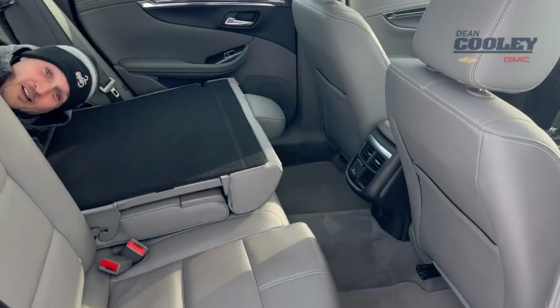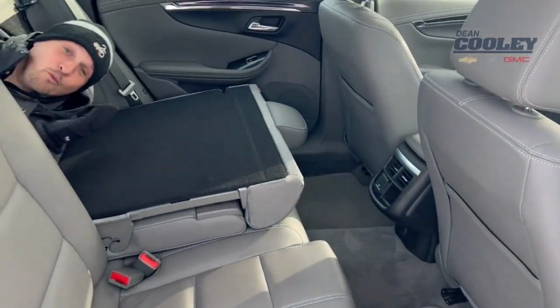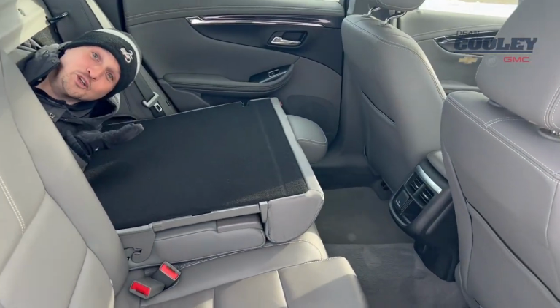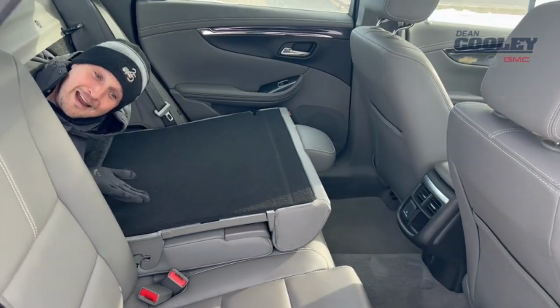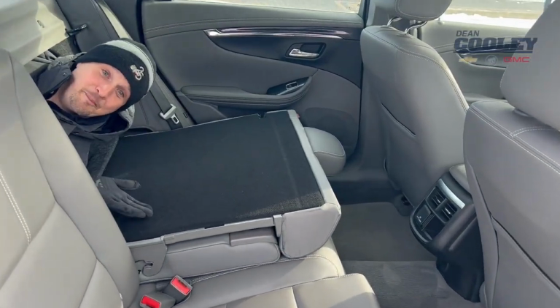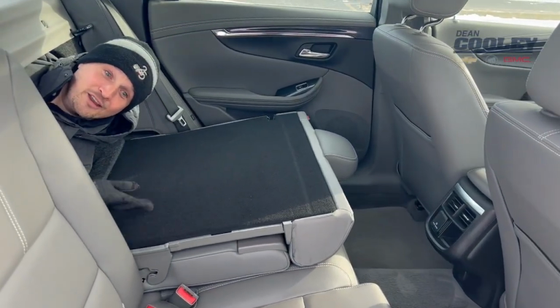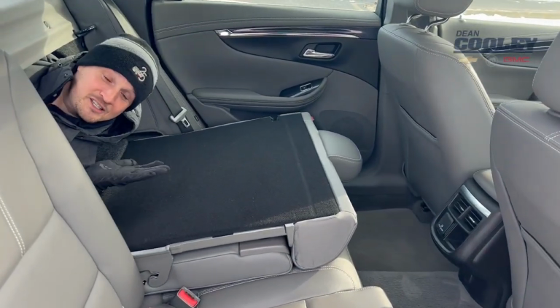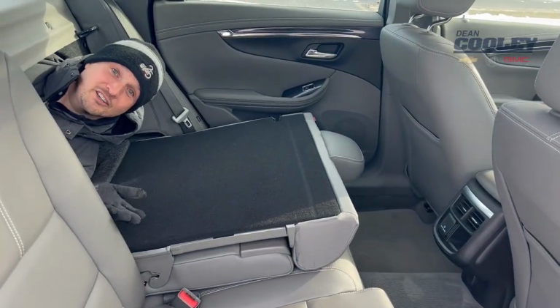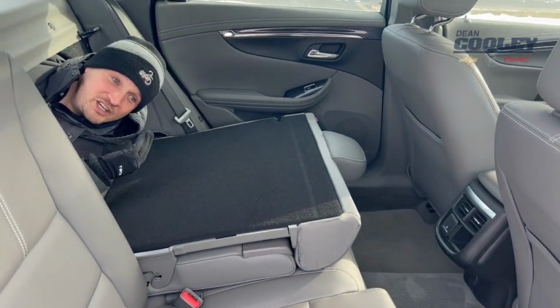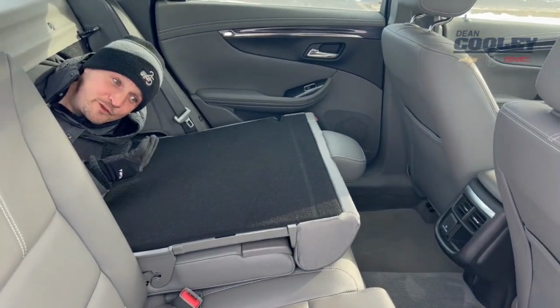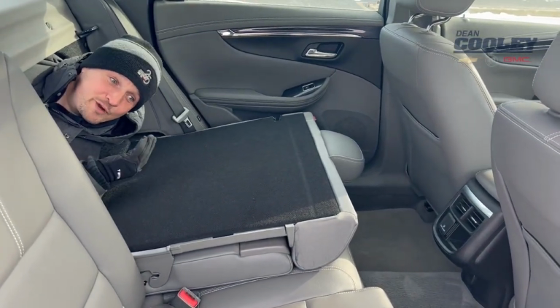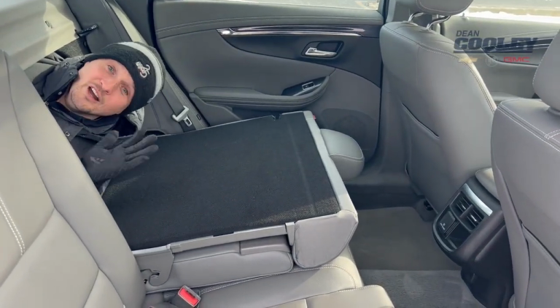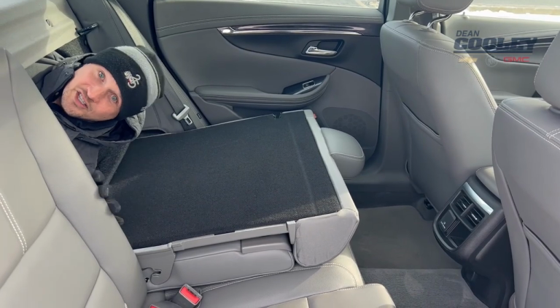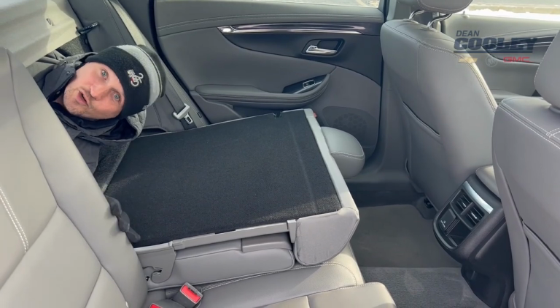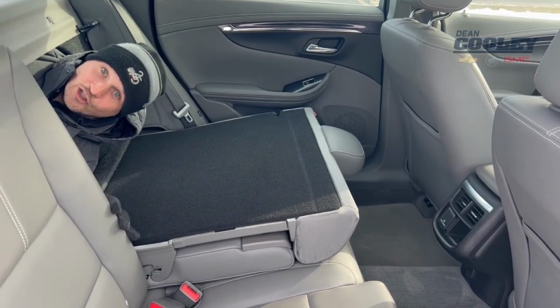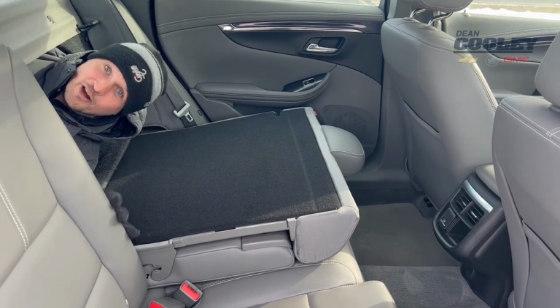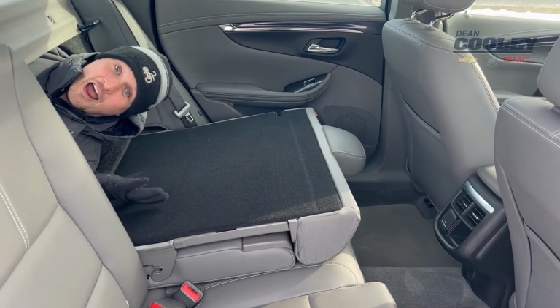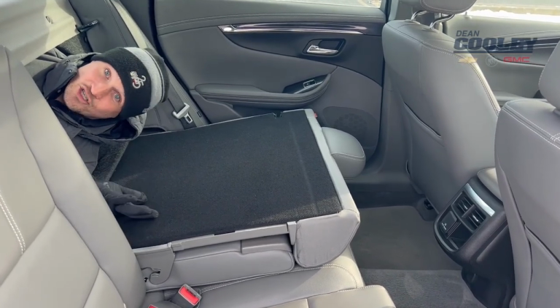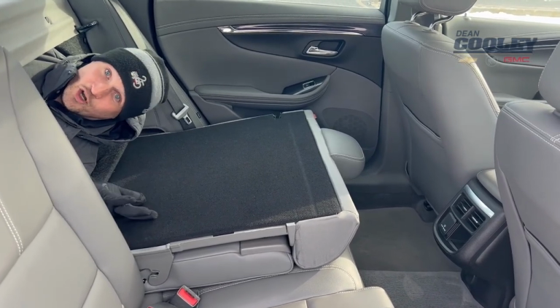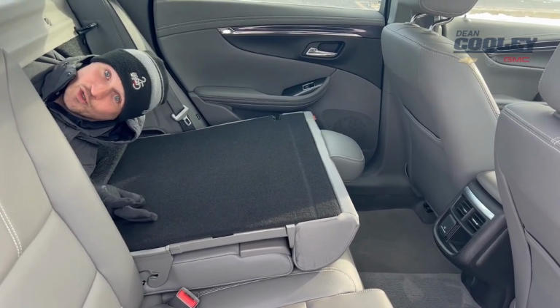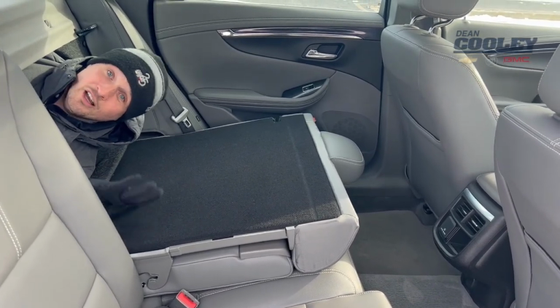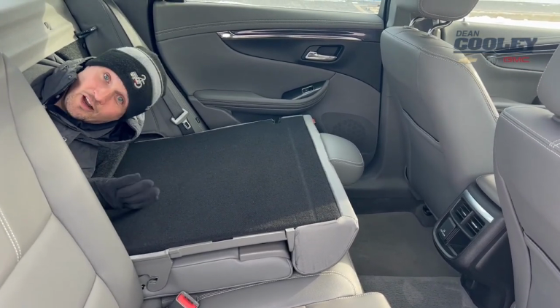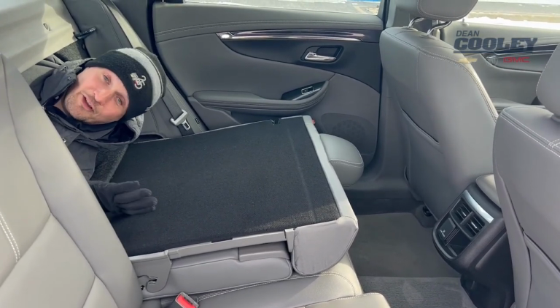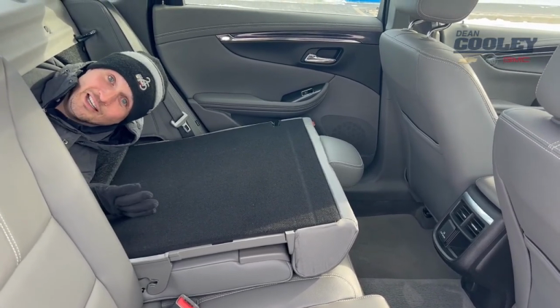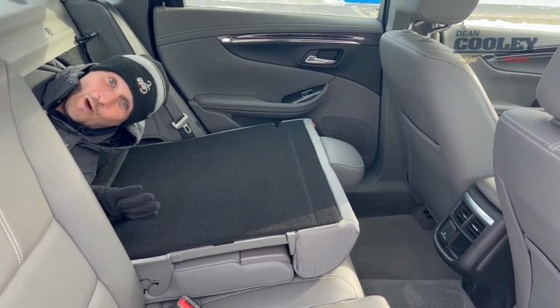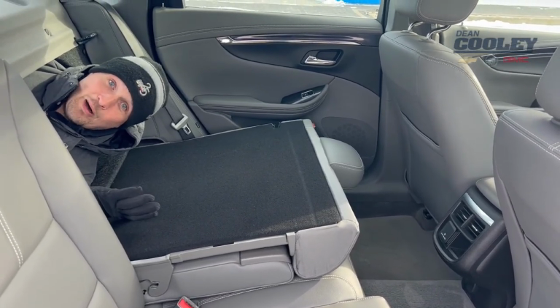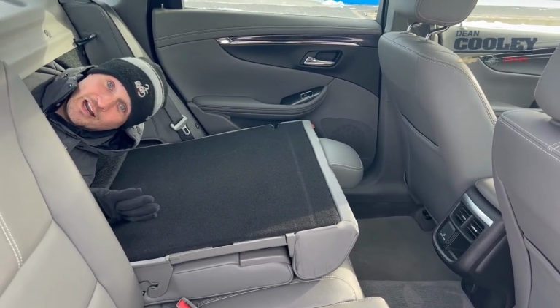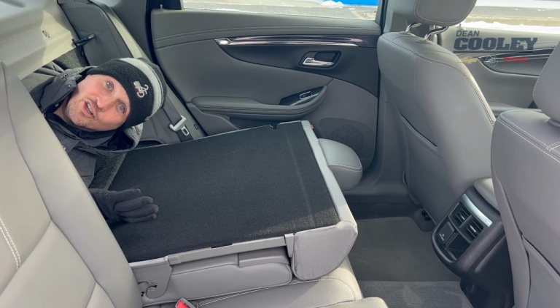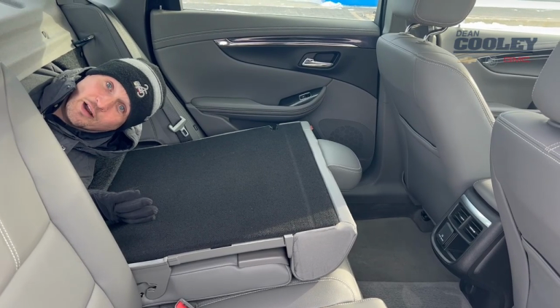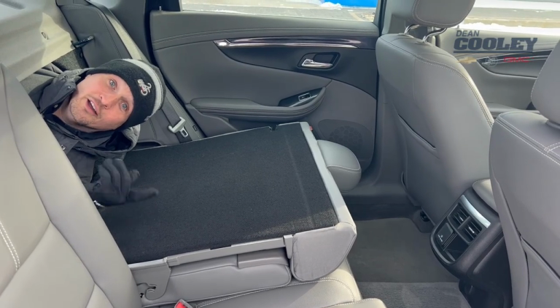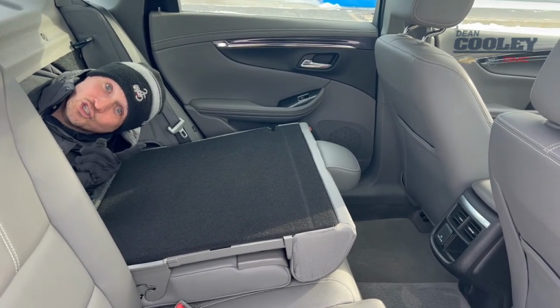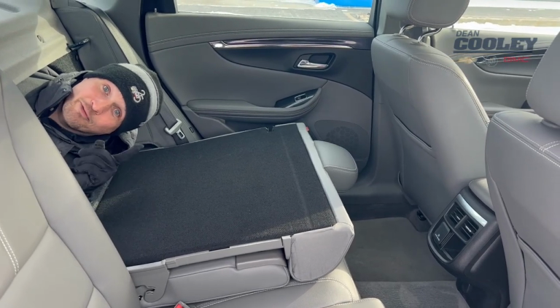Now once you're in the back, you can see that there's seating for three. The seats are all leather and as you can also see, it fits at least one body in the trunk. Let's jump up front.